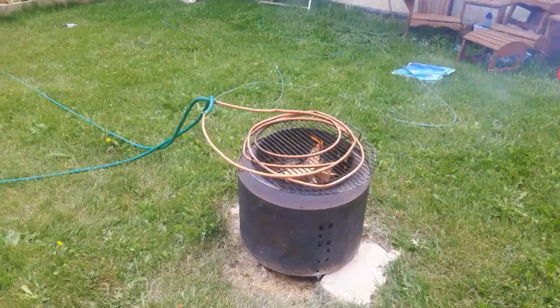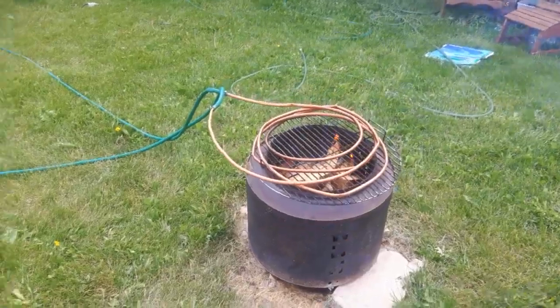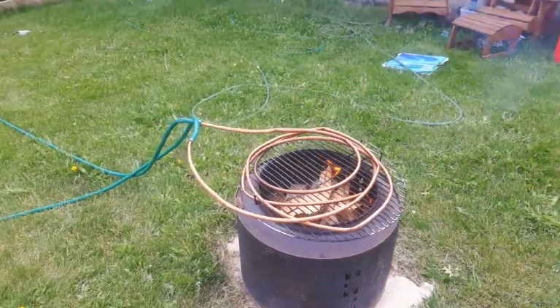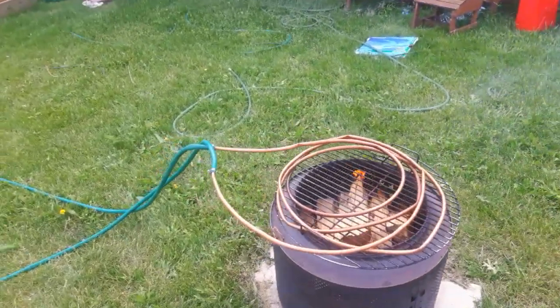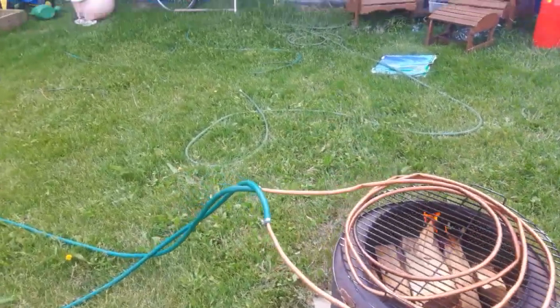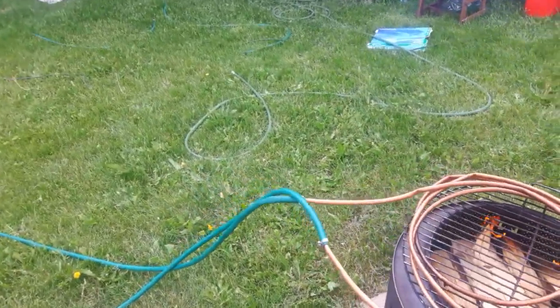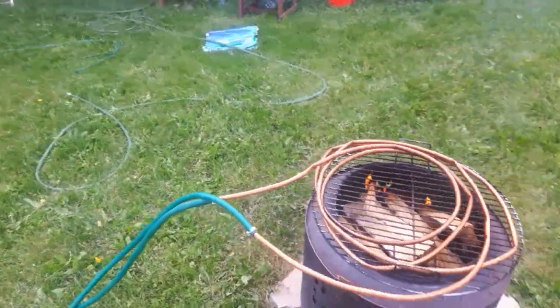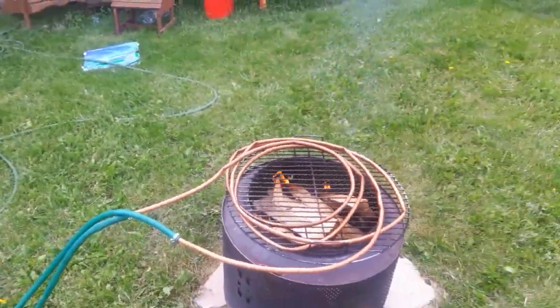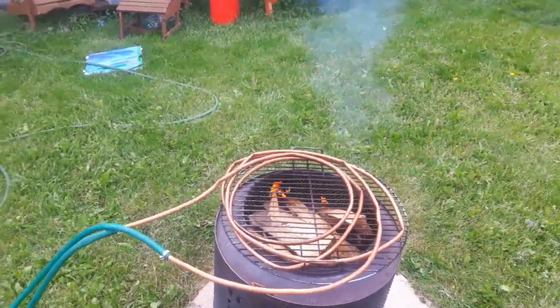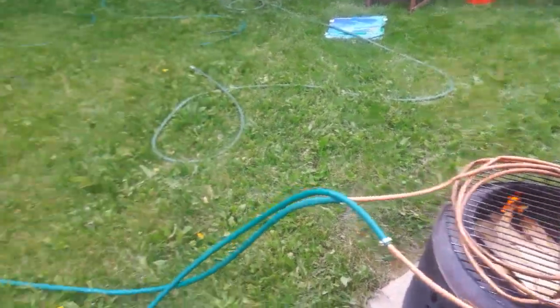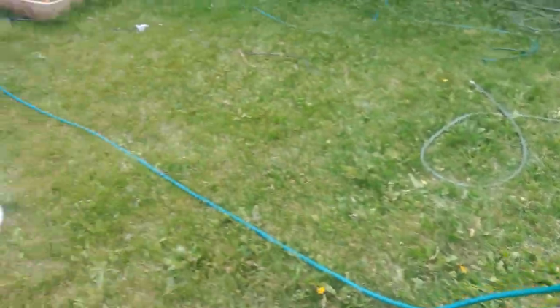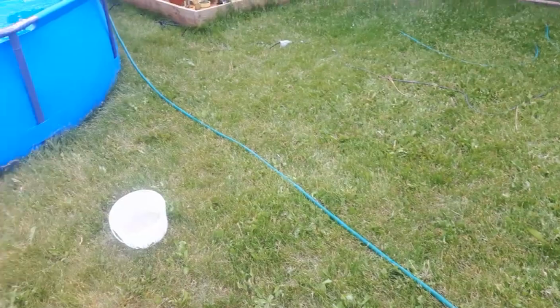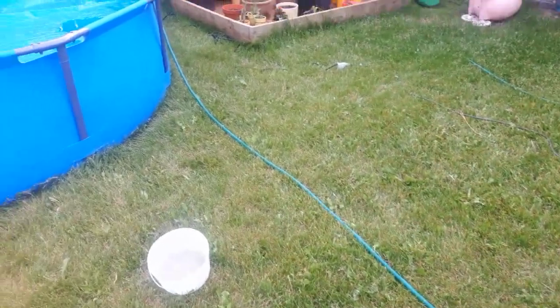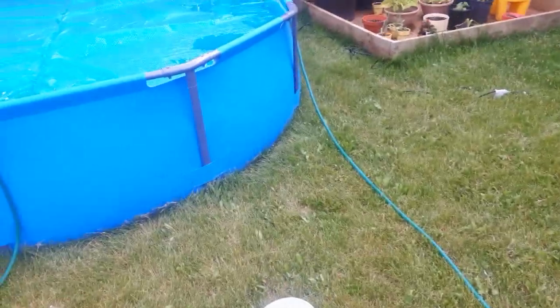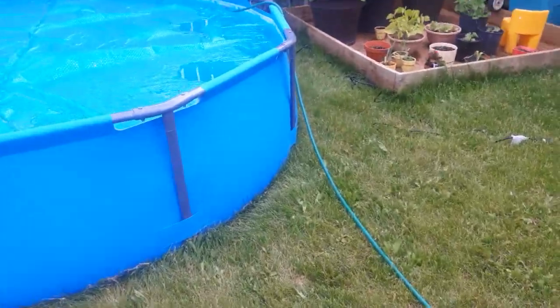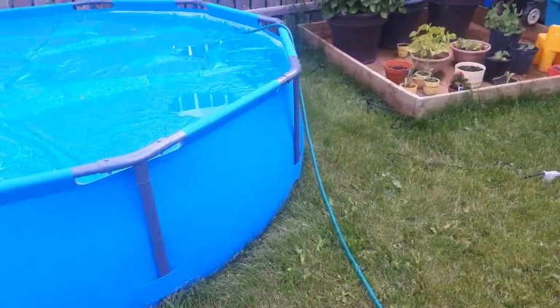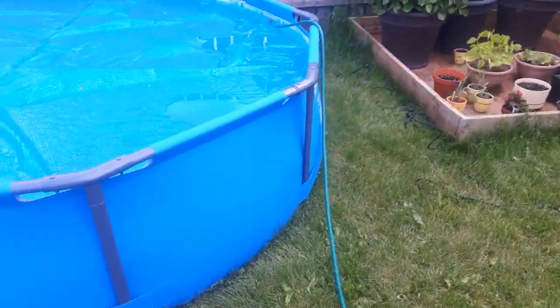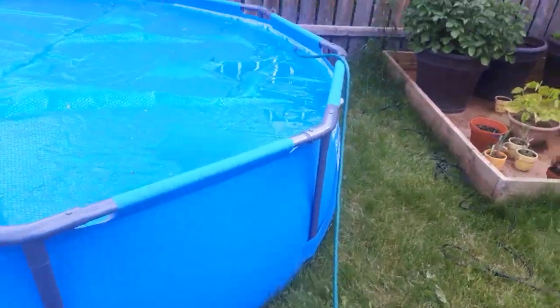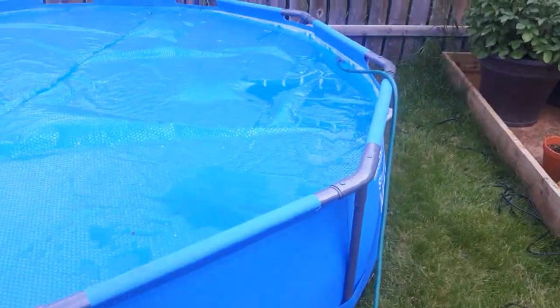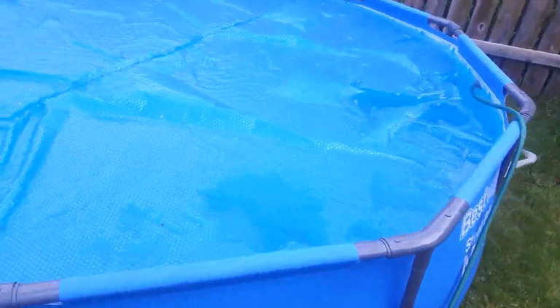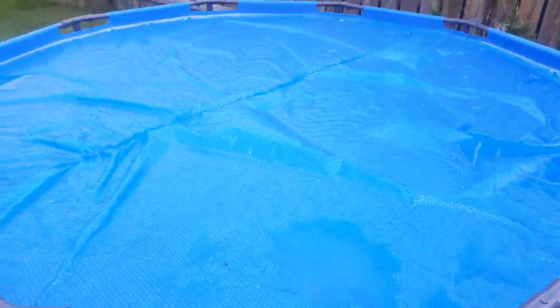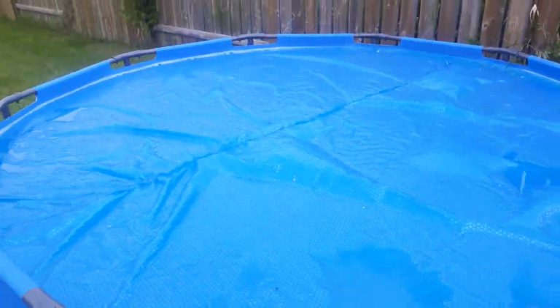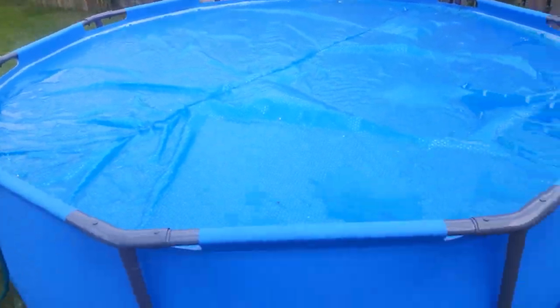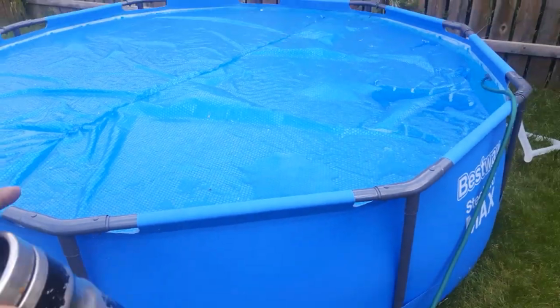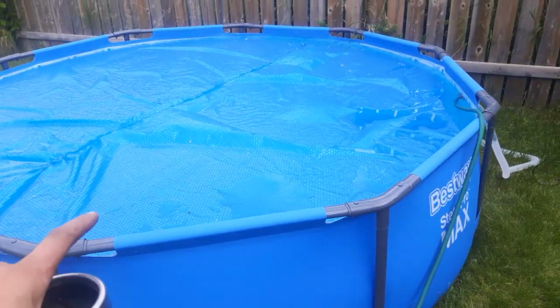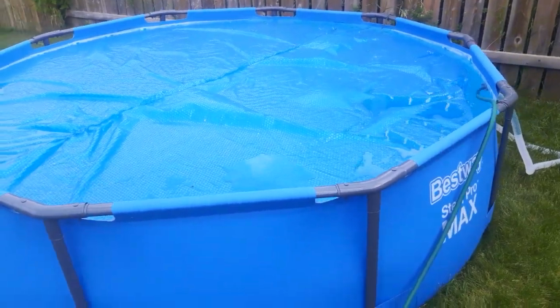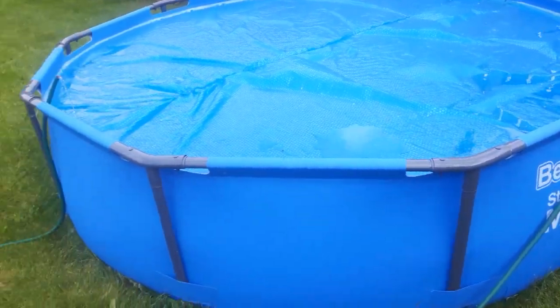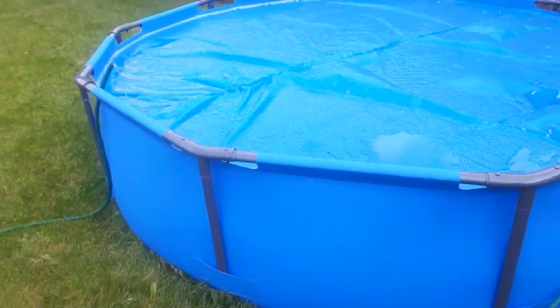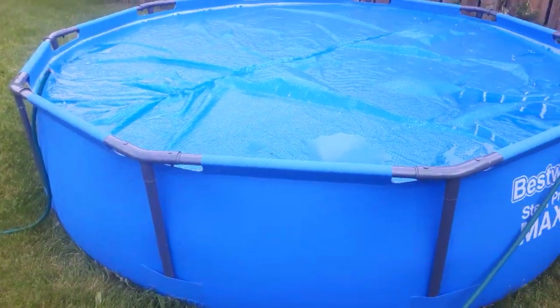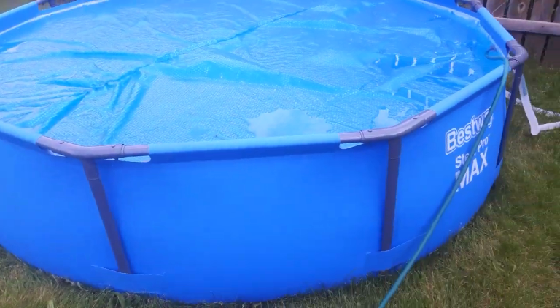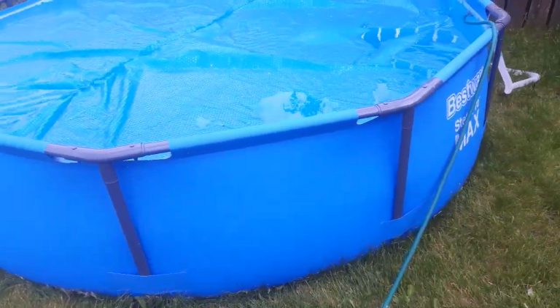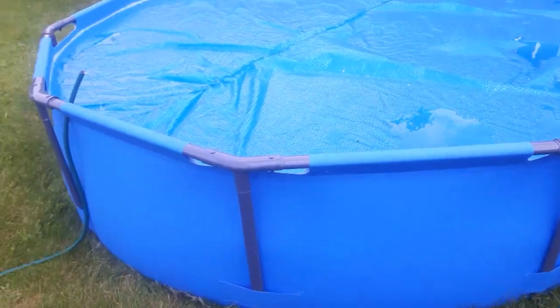Hey guys, another video for you. This one is a little vlog. Recently, me and my wife purchased a small little 10 foot diameter, 30 inch tall swimming pool to use for our kids.